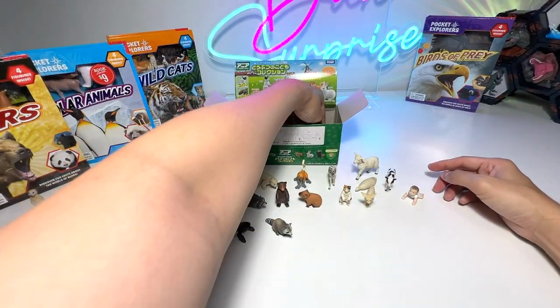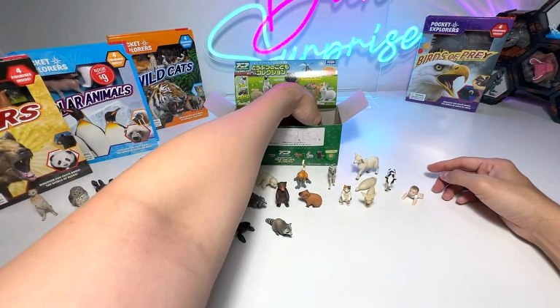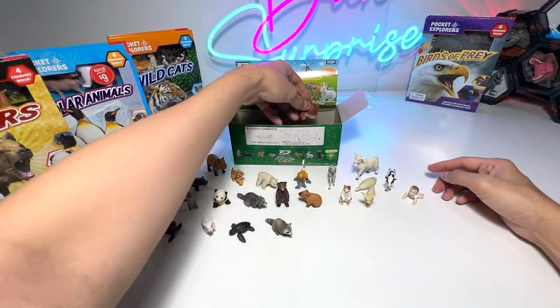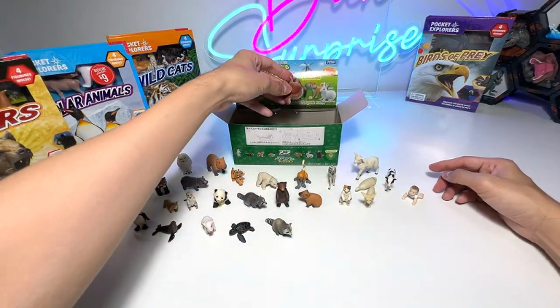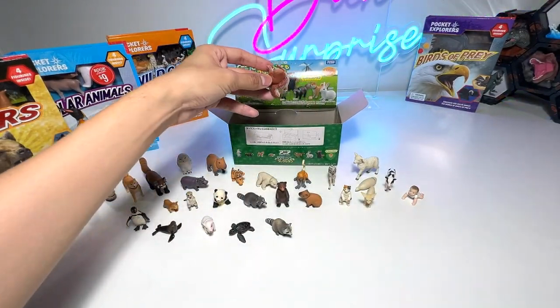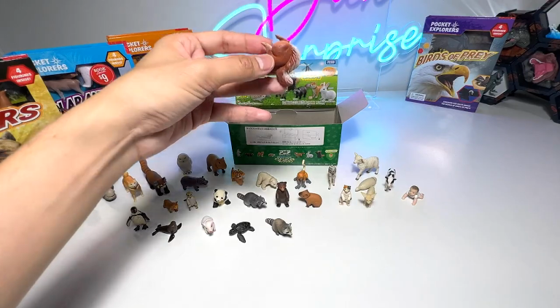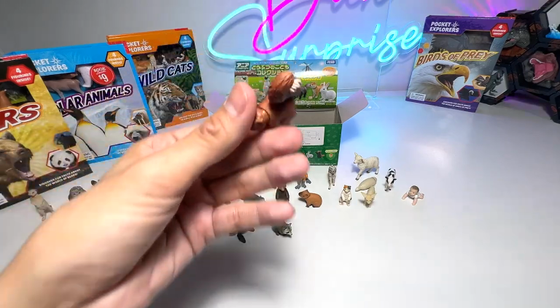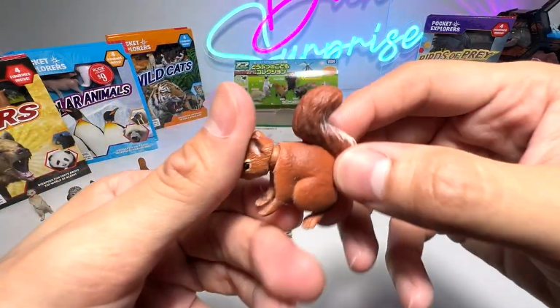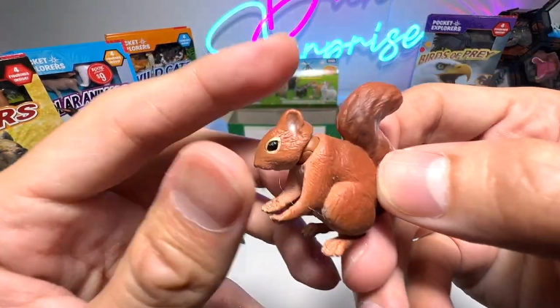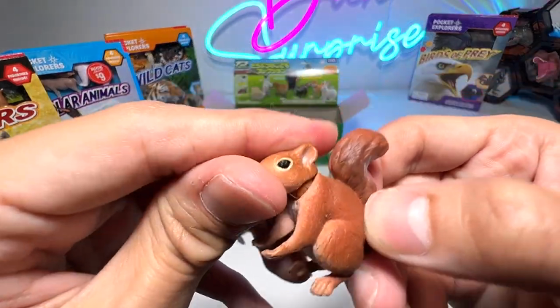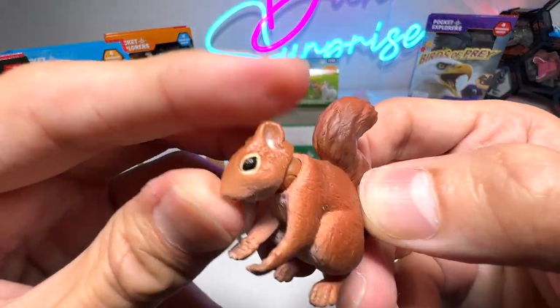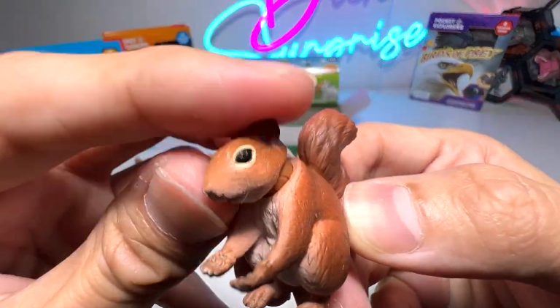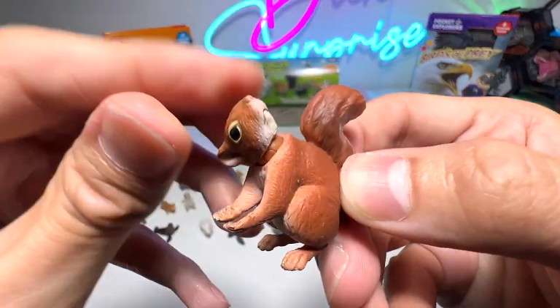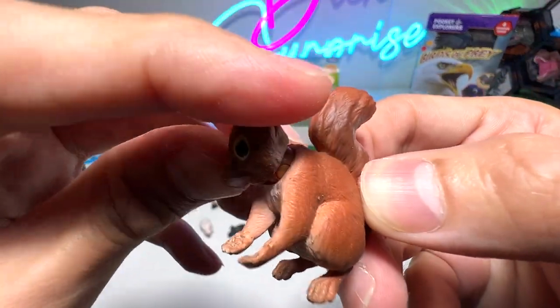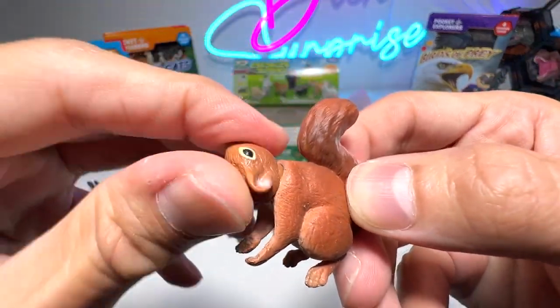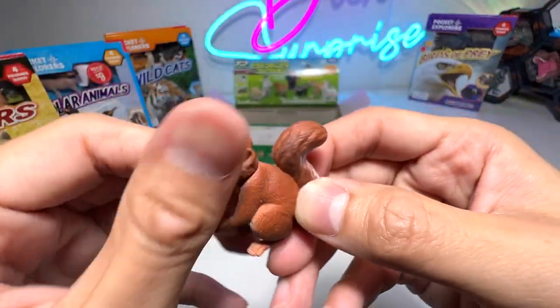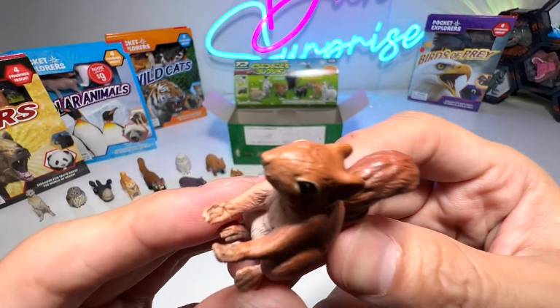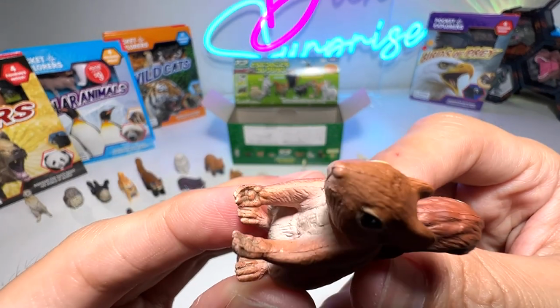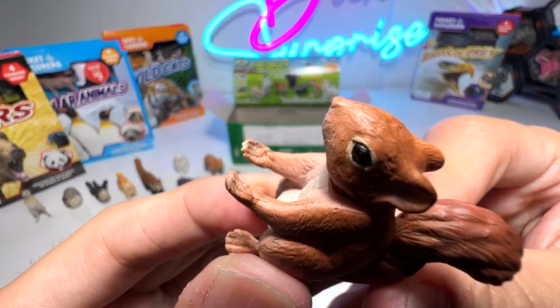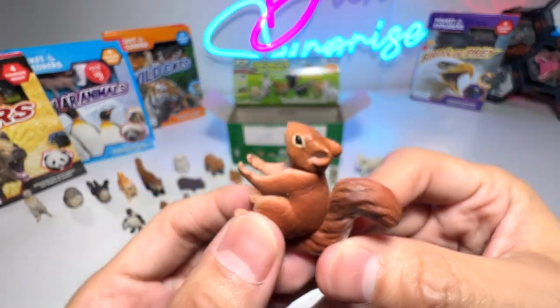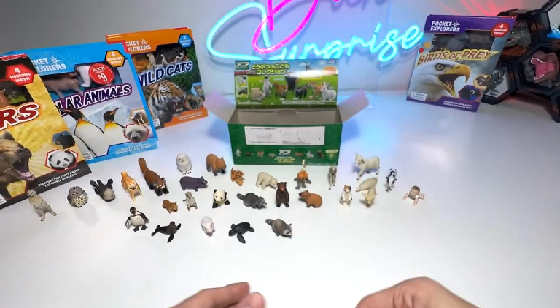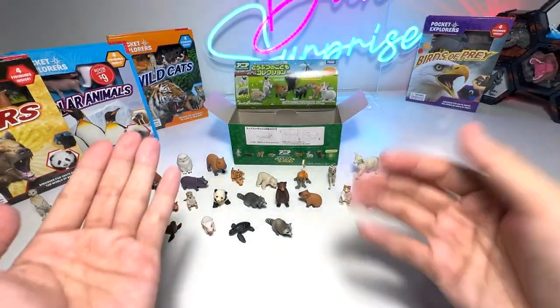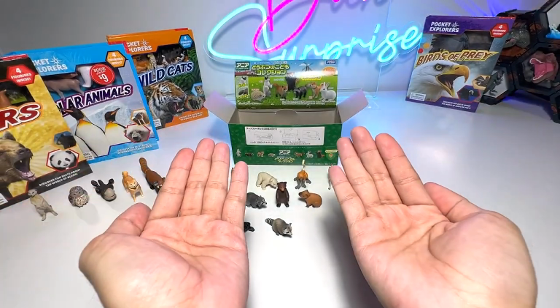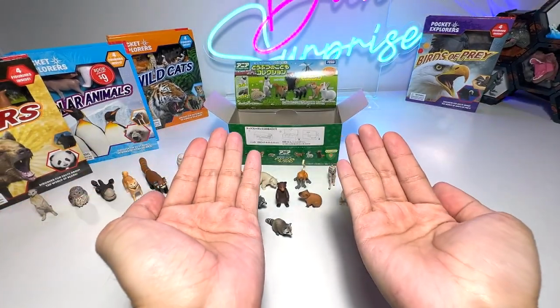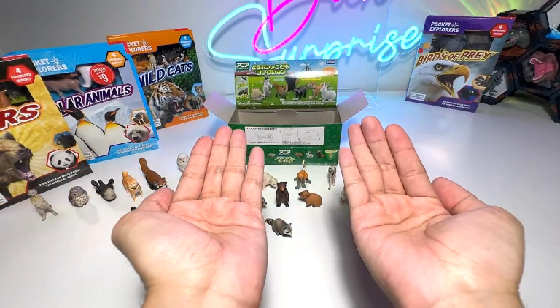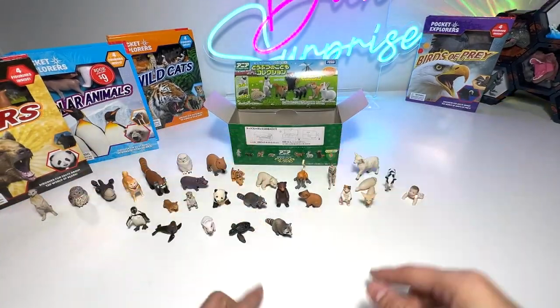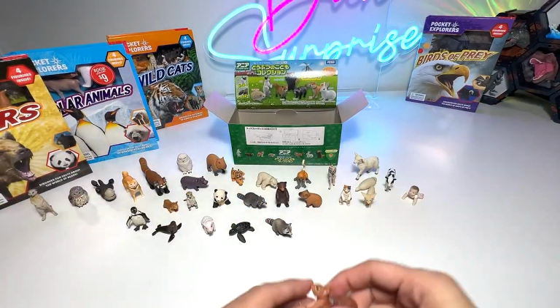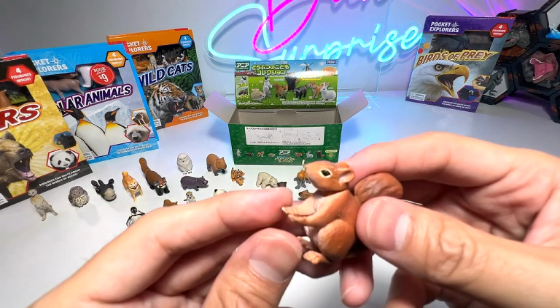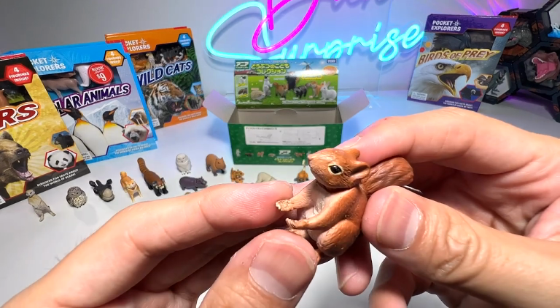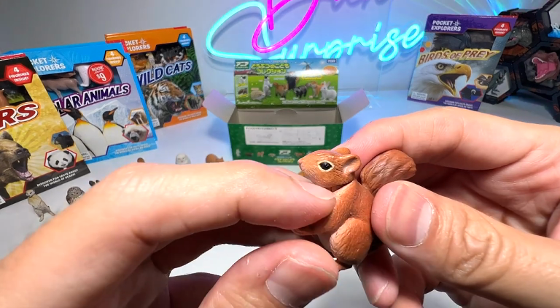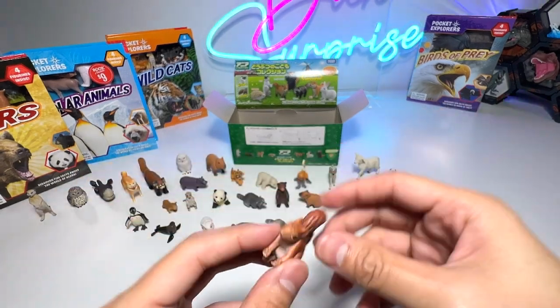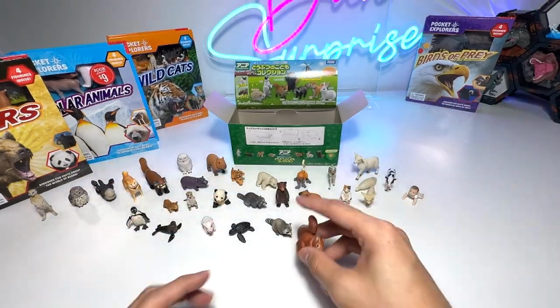I think this is part of the Takara Tomi babies collection. We have a squirrel — comes with a movable head. You can see the arms are actually posed like a cradle, basically for it to hold an acorn.